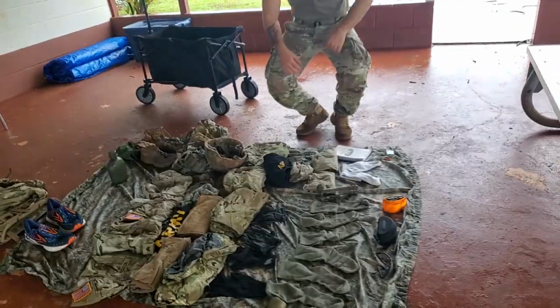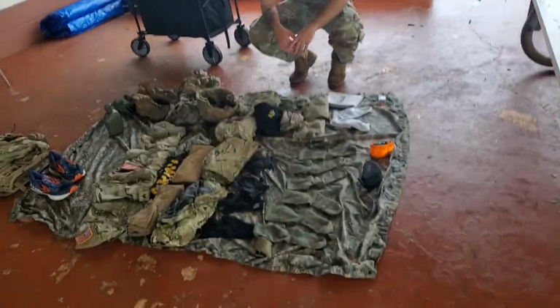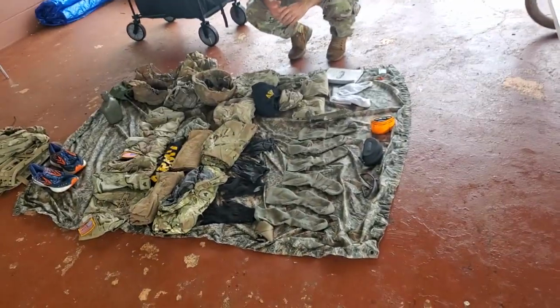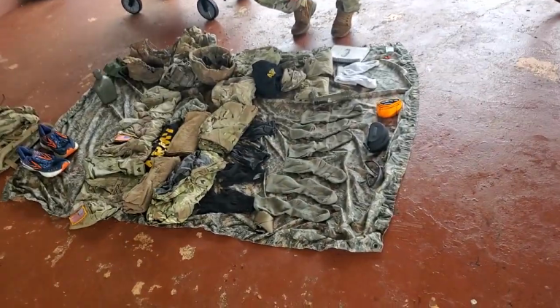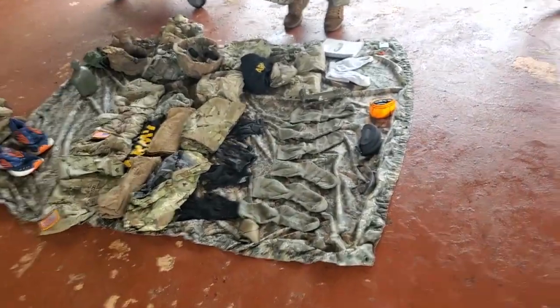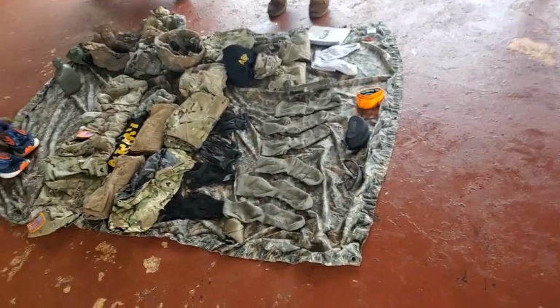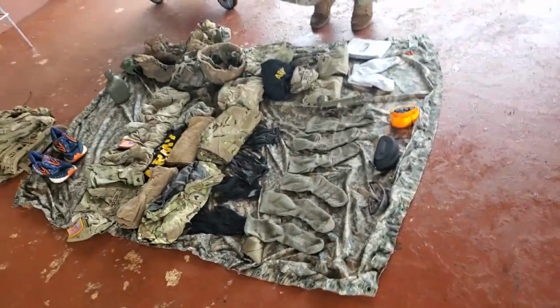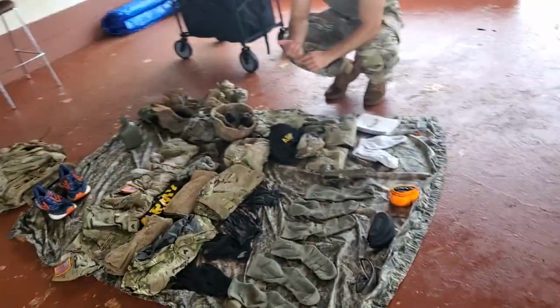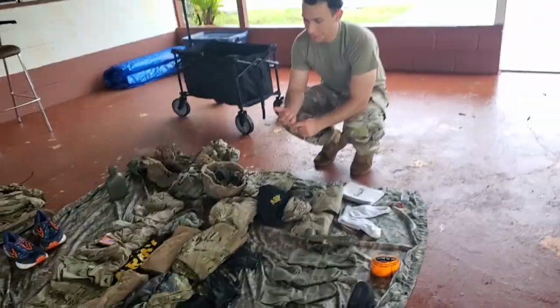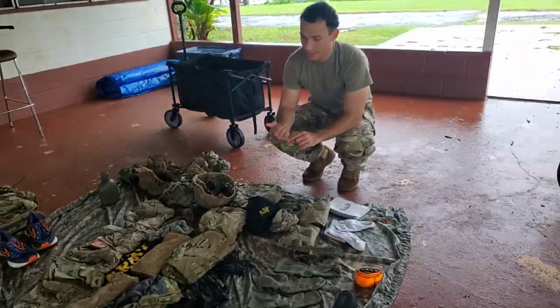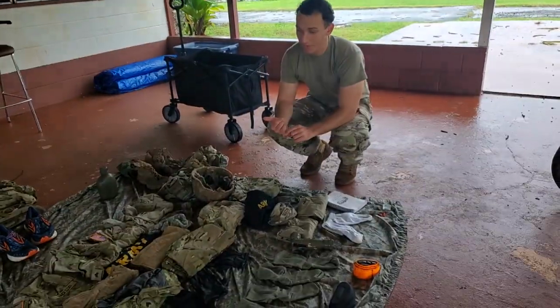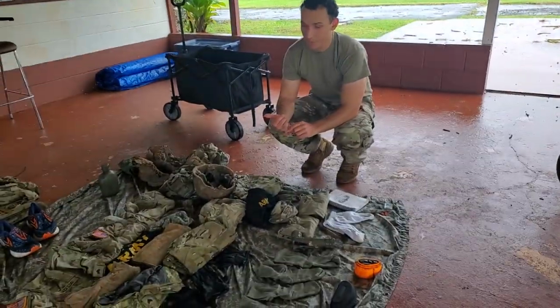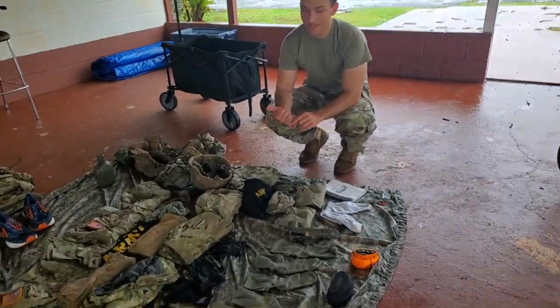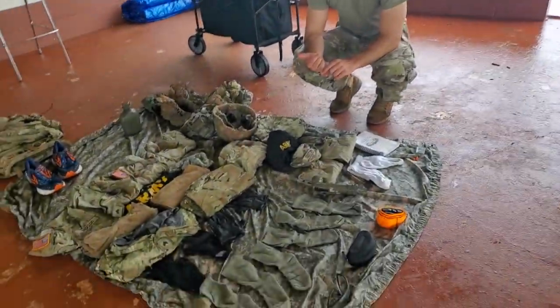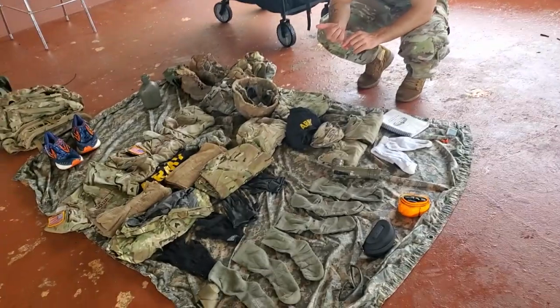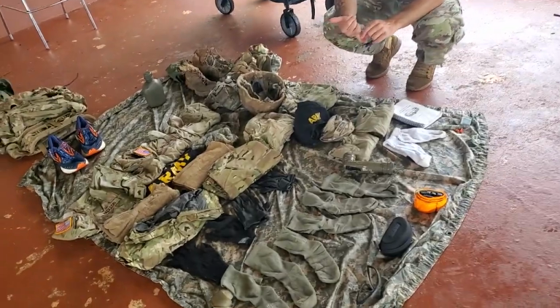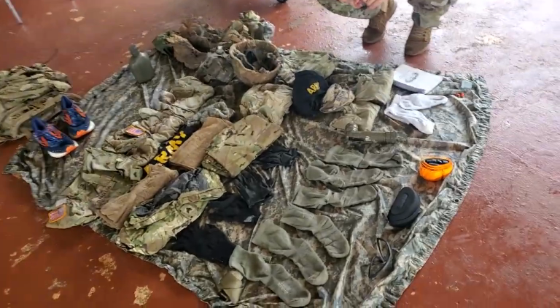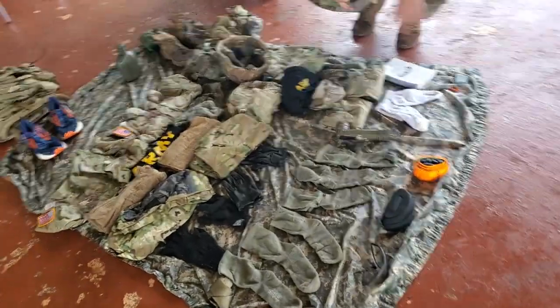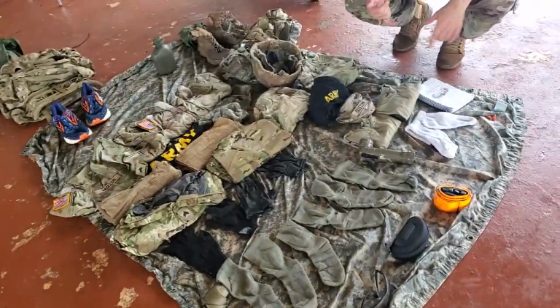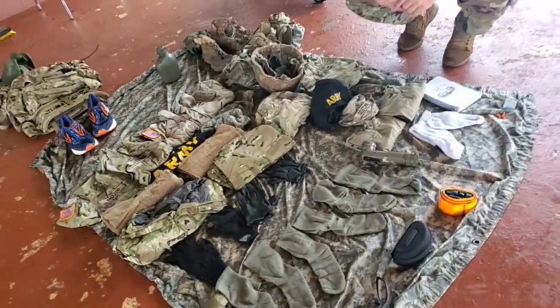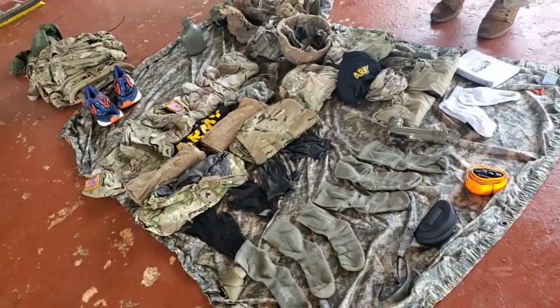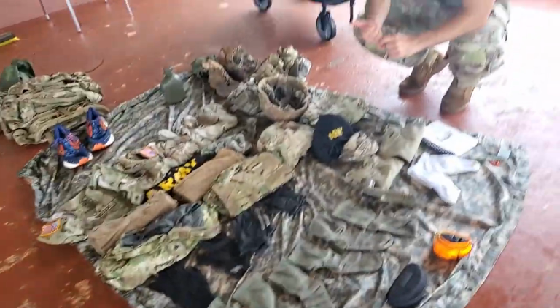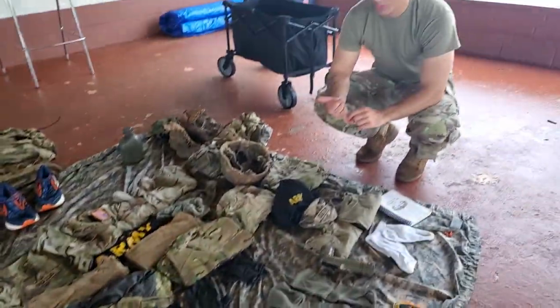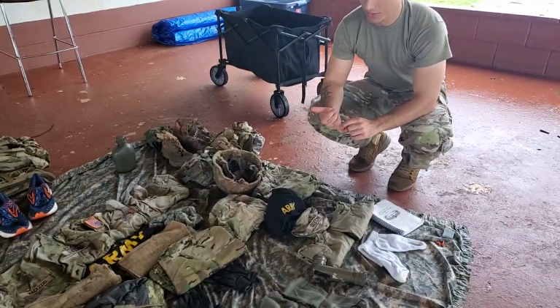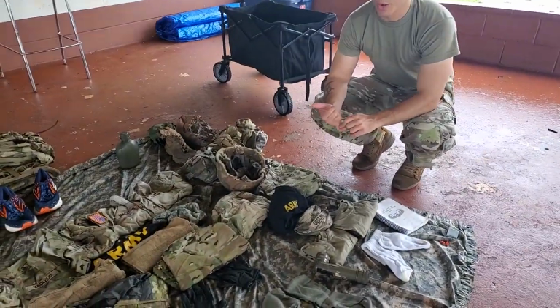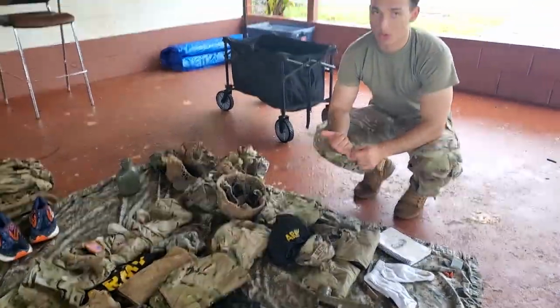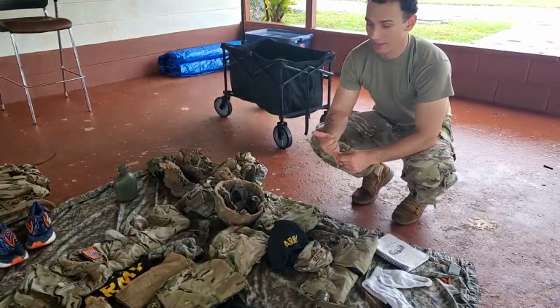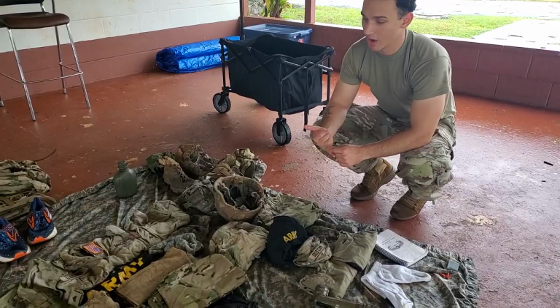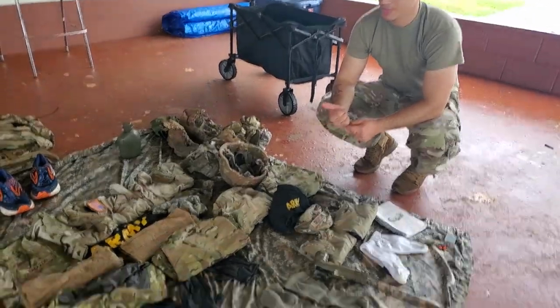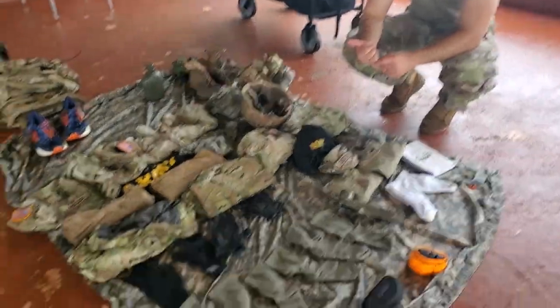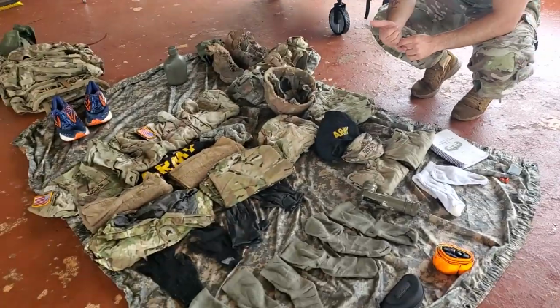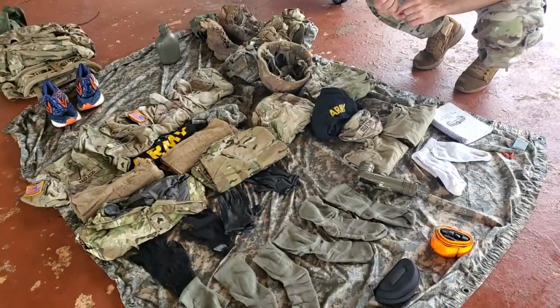First off, the gear criteria. If you're missing anything — any of your items, like an earbud or a sock — they're going to kick you out of the course. It doesn't matter how many you're missing; if there's even one missing, they kick you out.